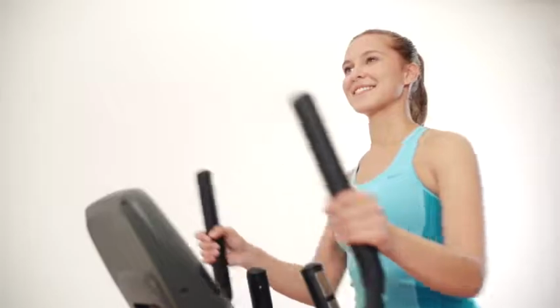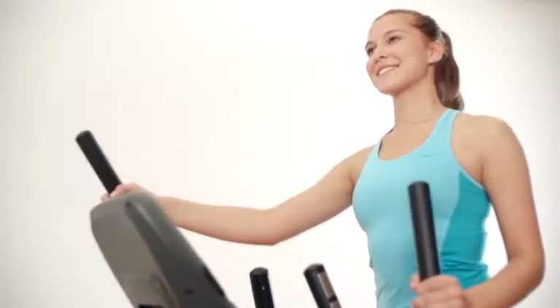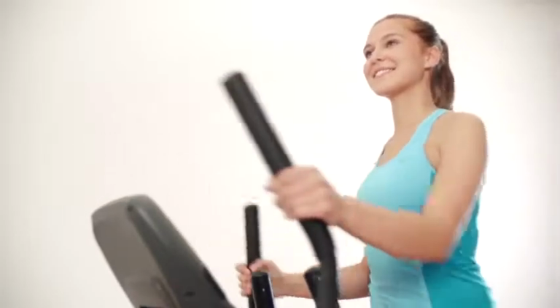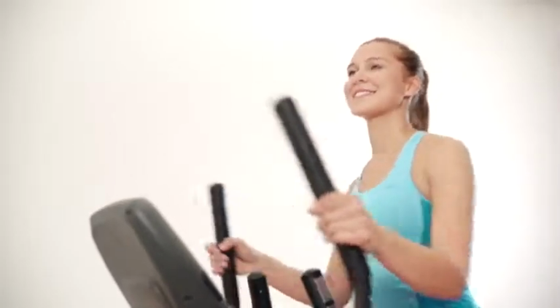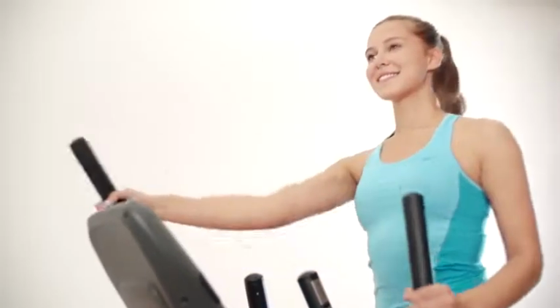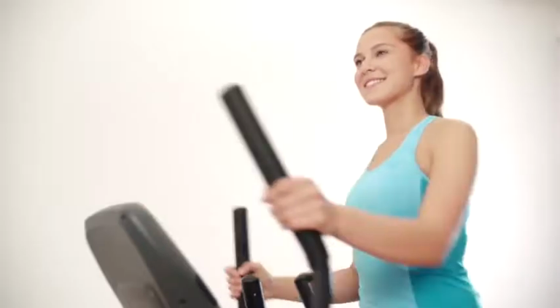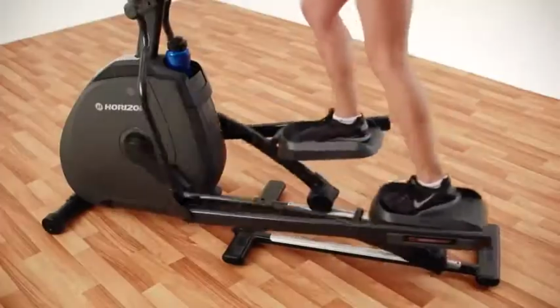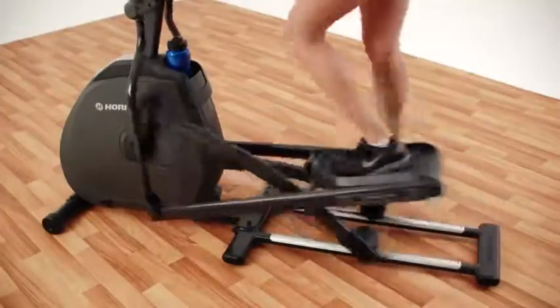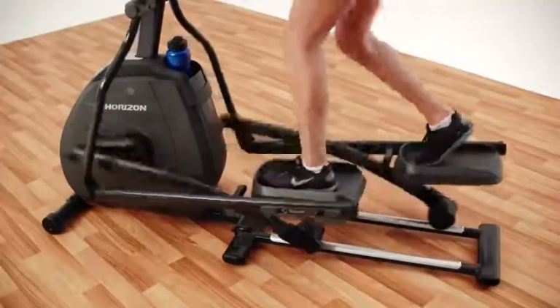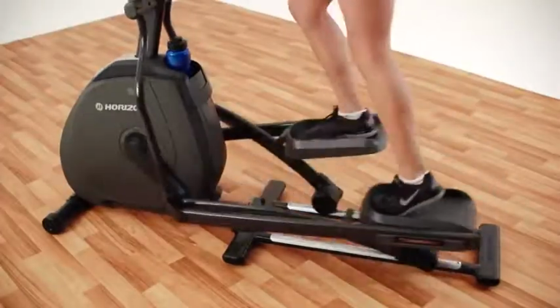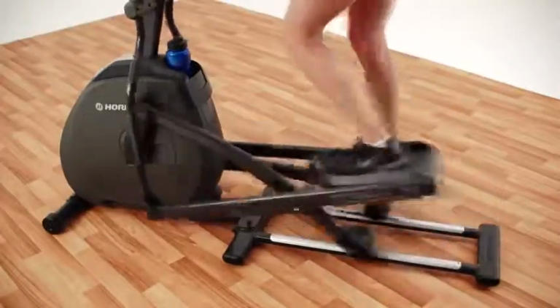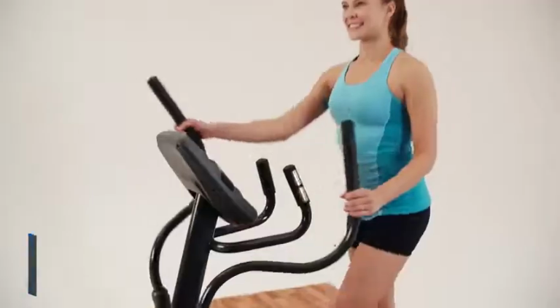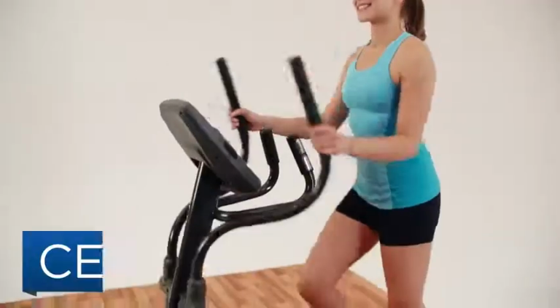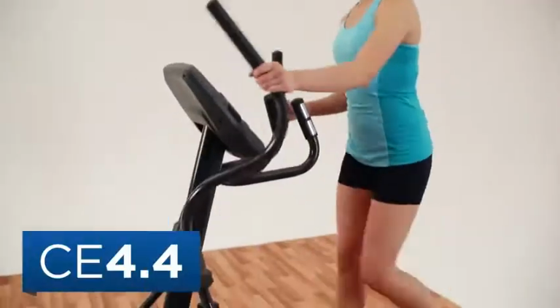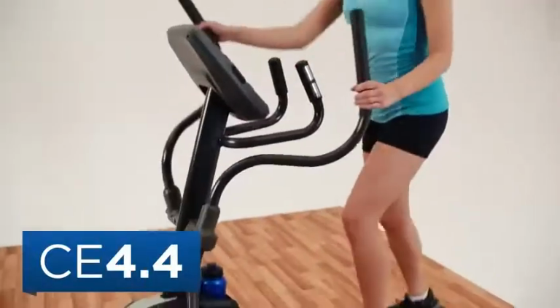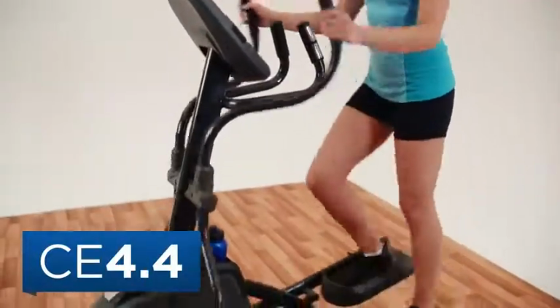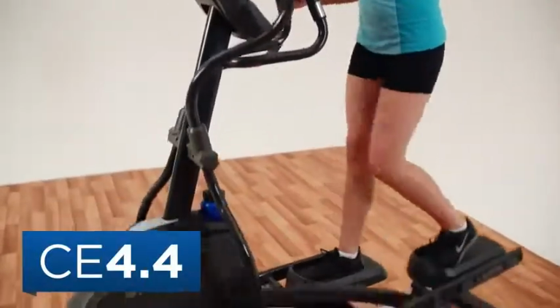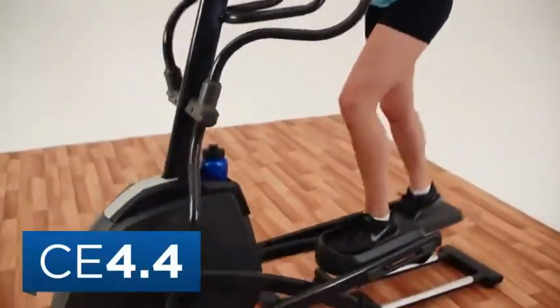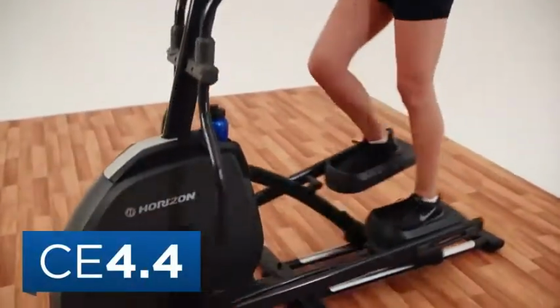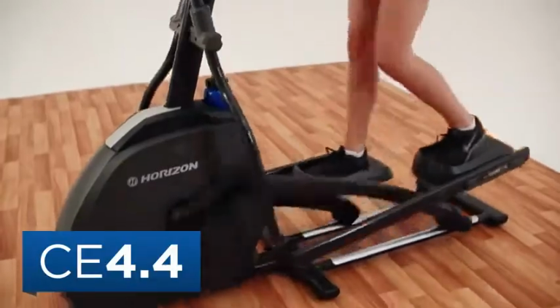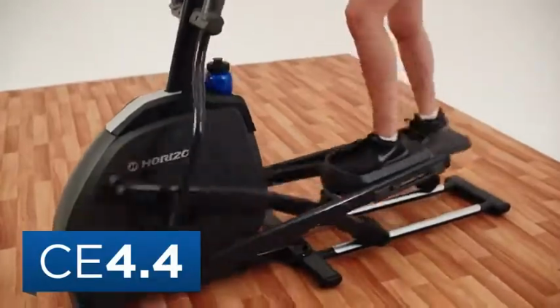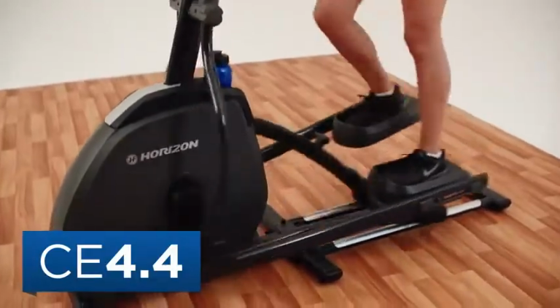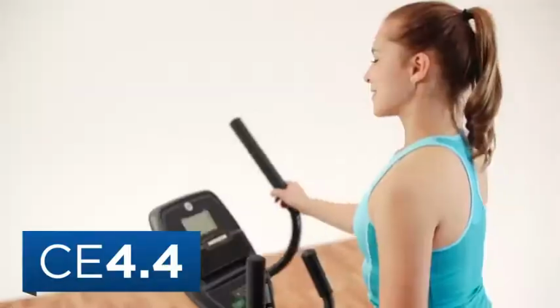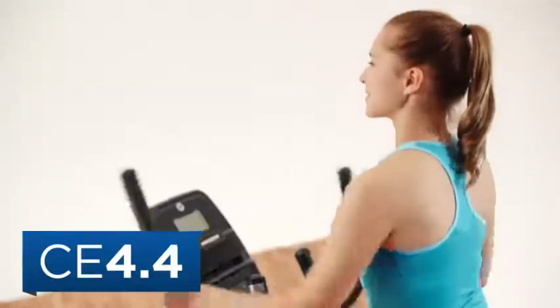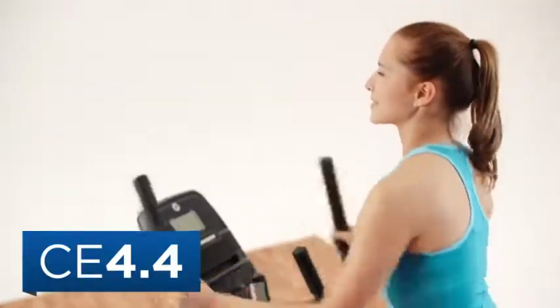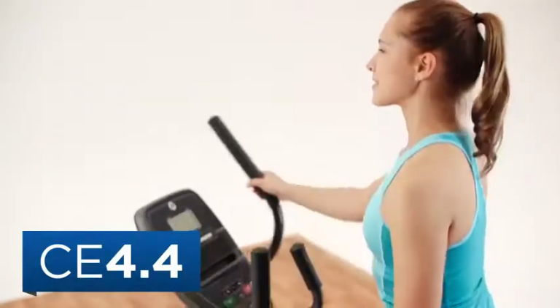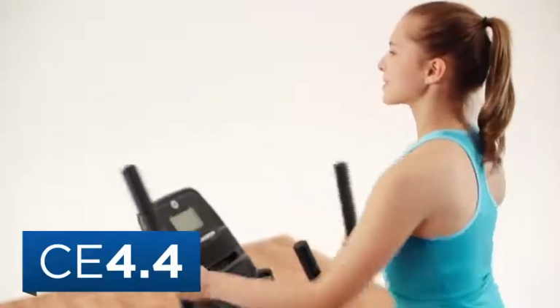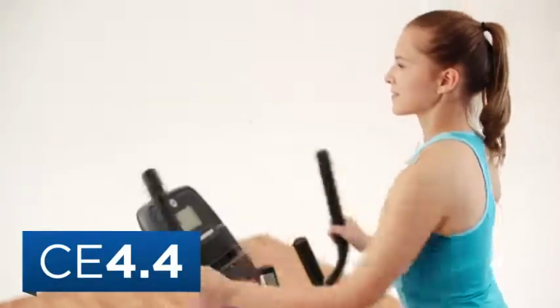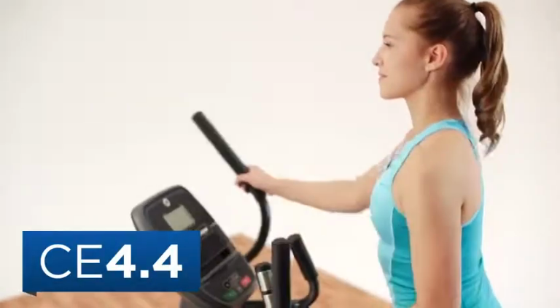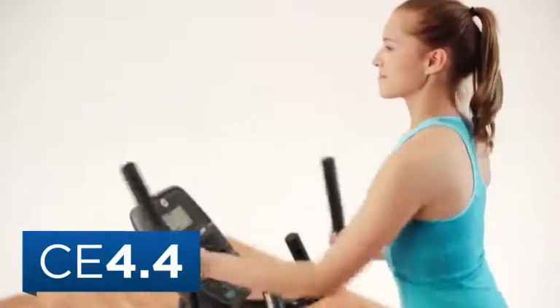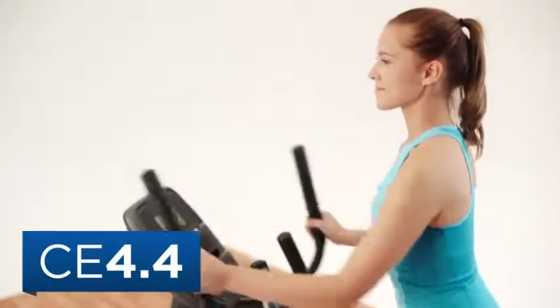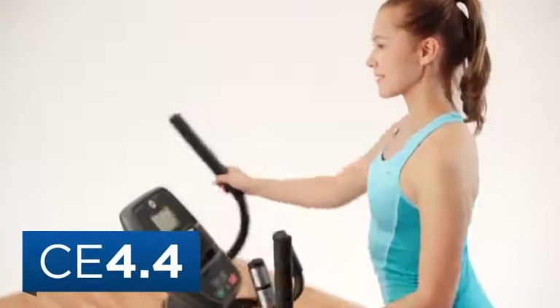Looking for a low-impact workout with big results? Look no further than the Horizon CE 4.4 Elliptical. This elliptical delivers a comfortable yet effective workout for a great value.